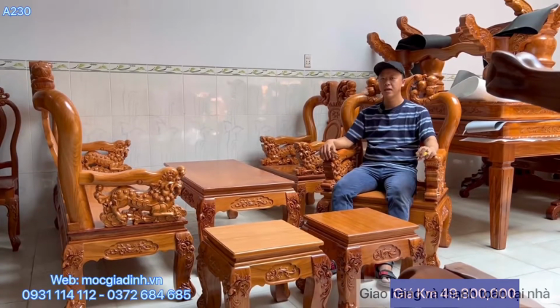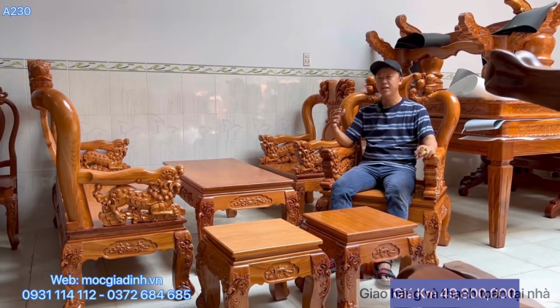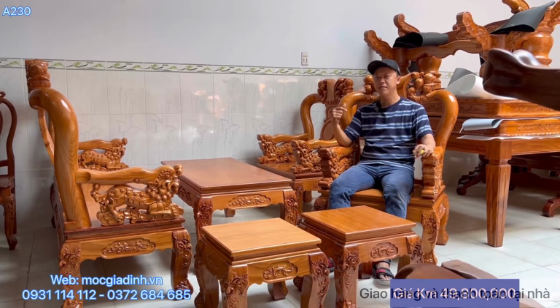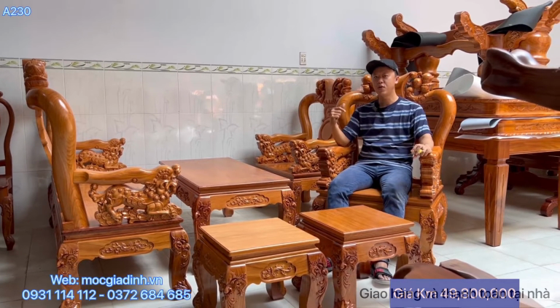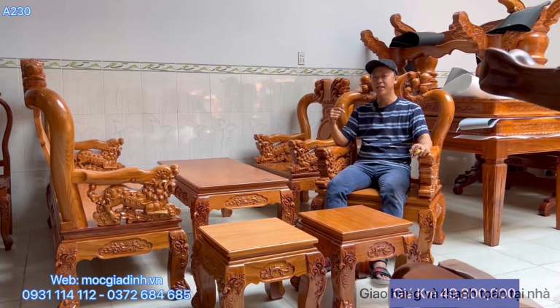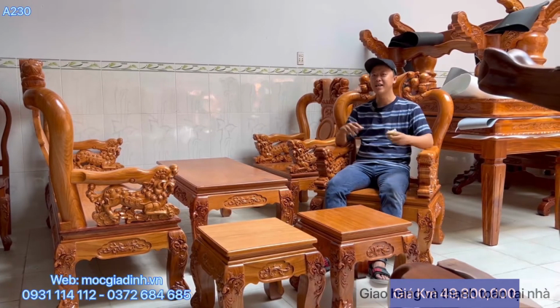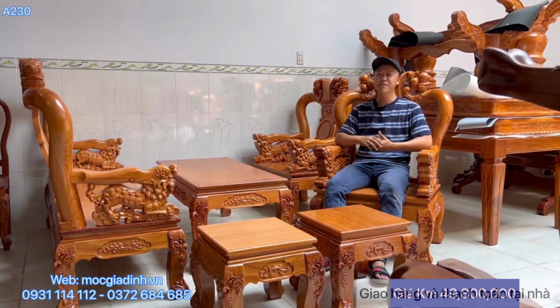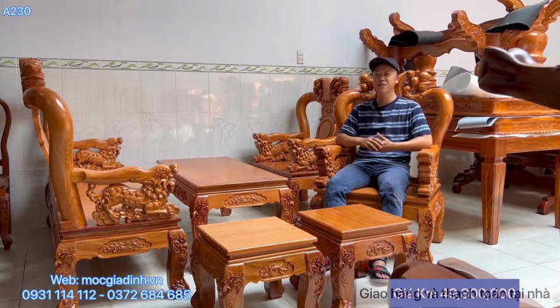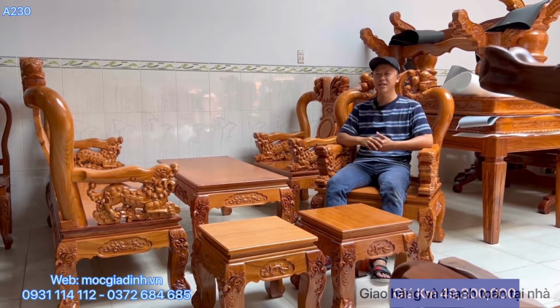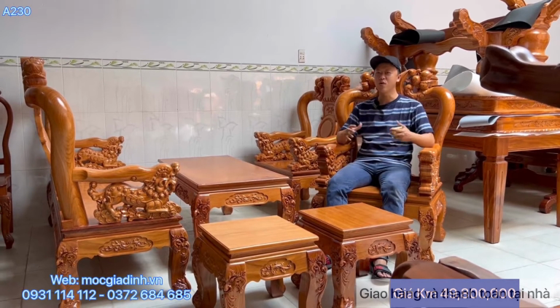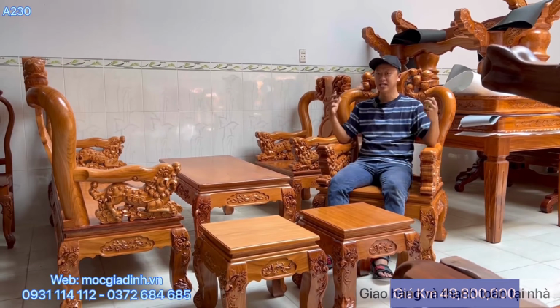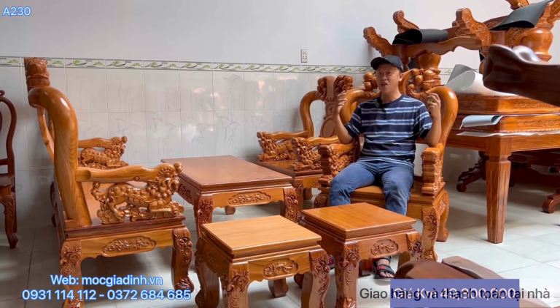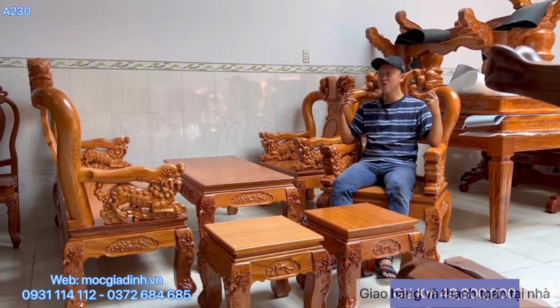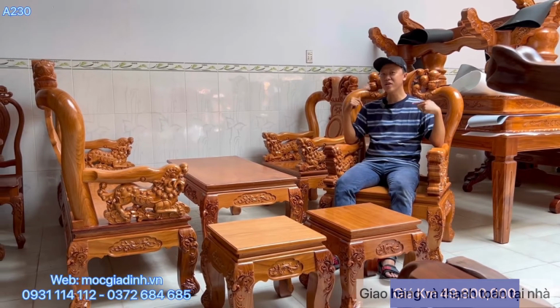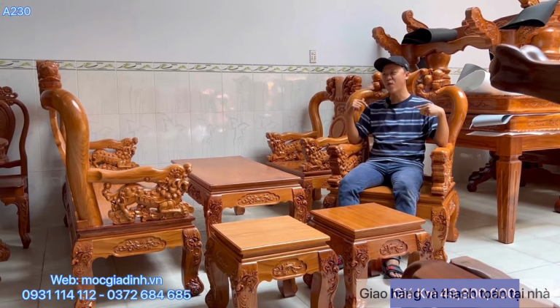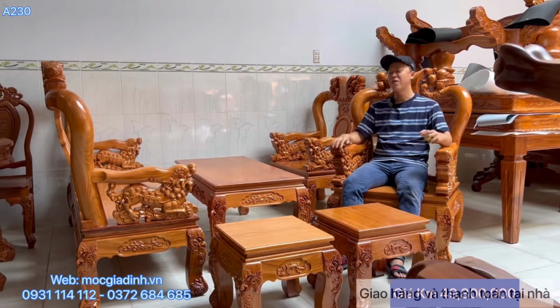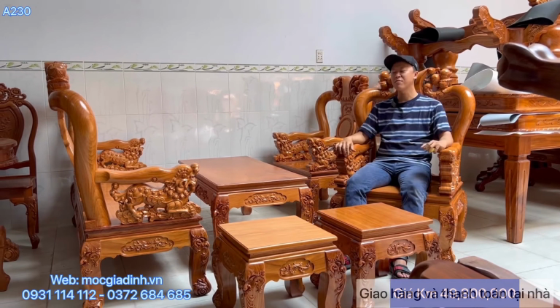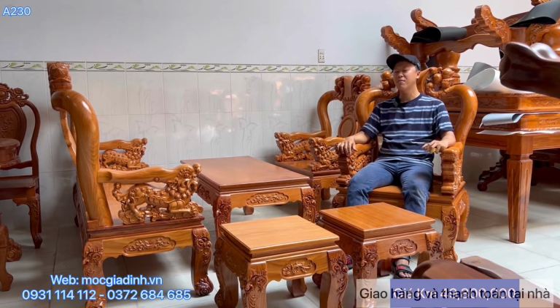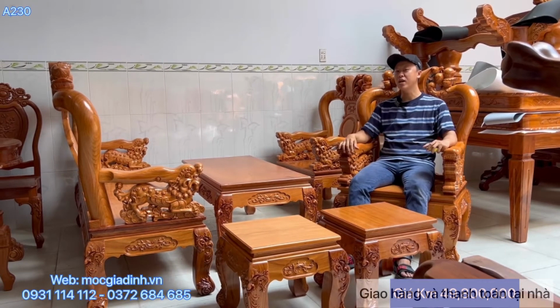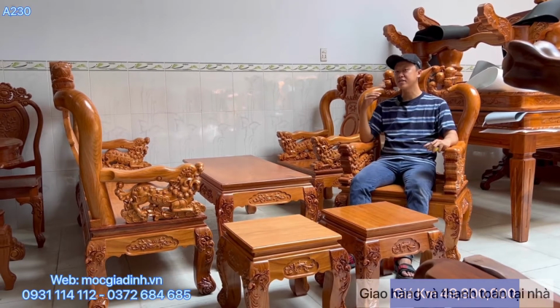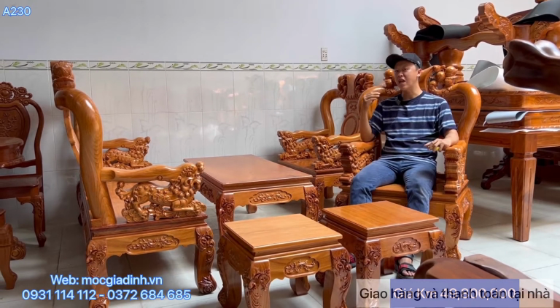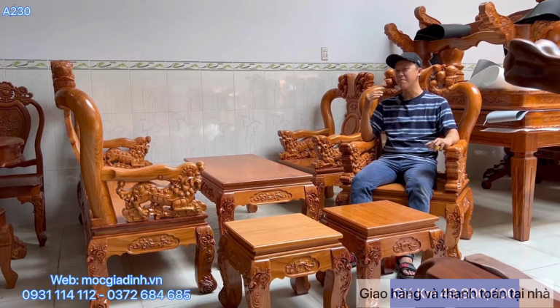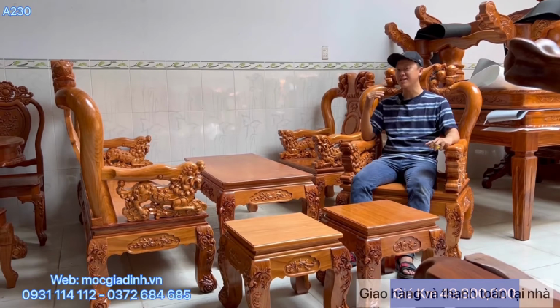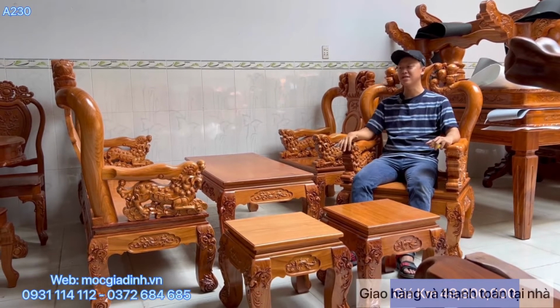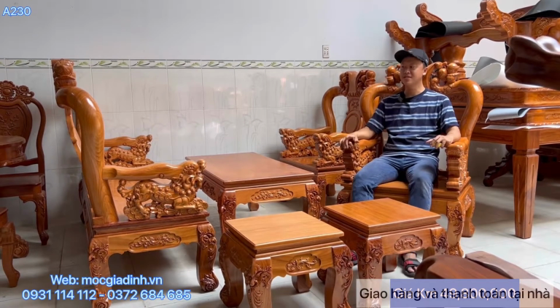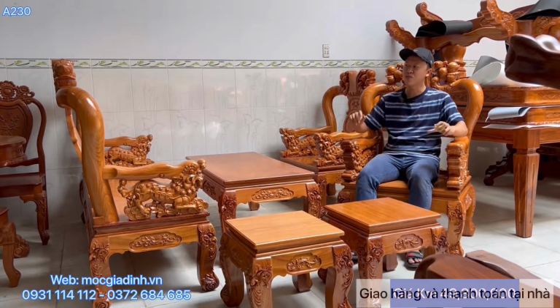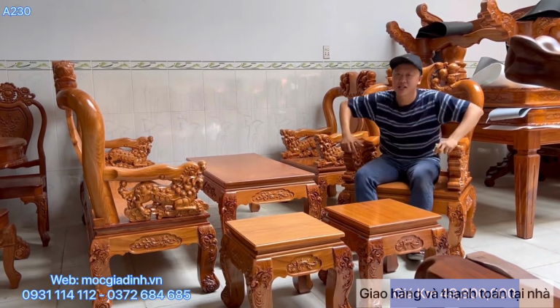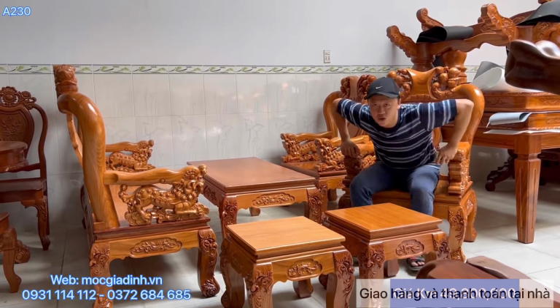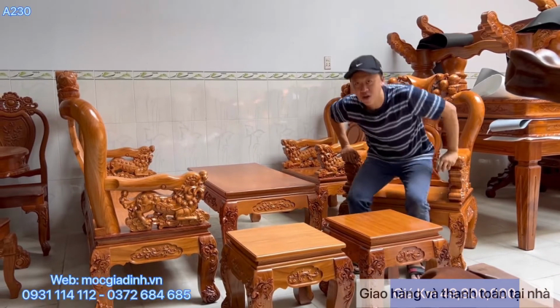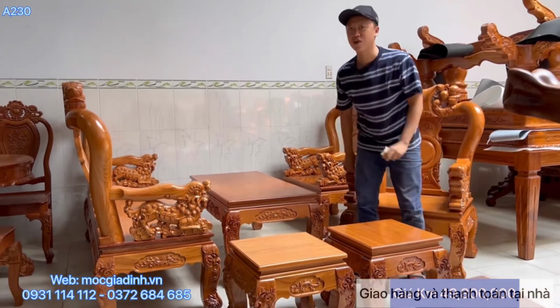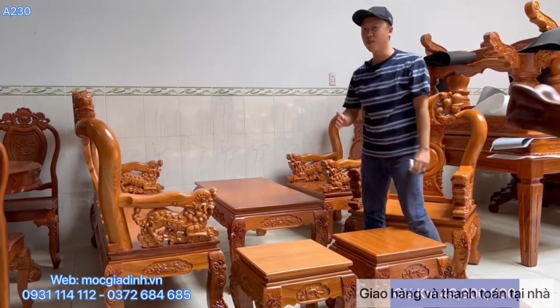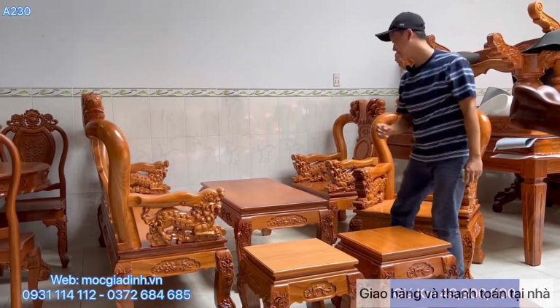Xin chào mọi người, chào mừng đến với kênh của Một Gia Đình. Hôm nay mình sẽ giới thiệu đến mọi người Salon Minh Quốc Đèo. Đây là mẫu đèo chẹp 2 mặt. Chất cây của bộ này là cây gỗ đỏ, hay còn gọi là gỗ bên, cà te.